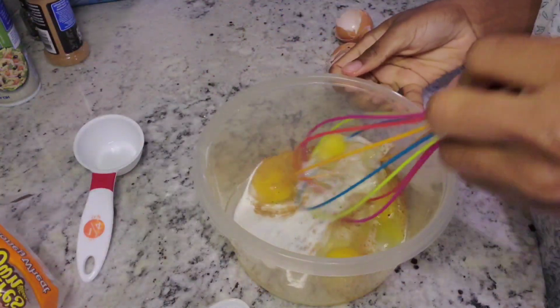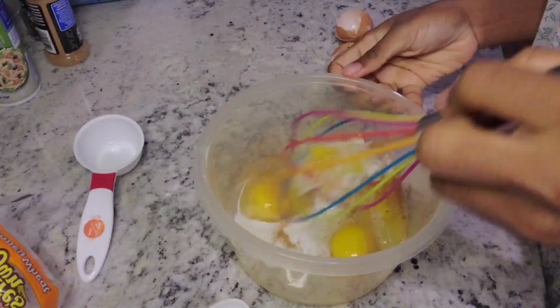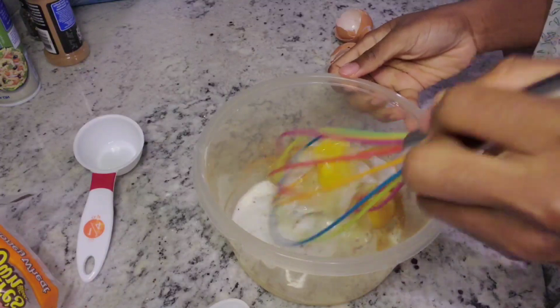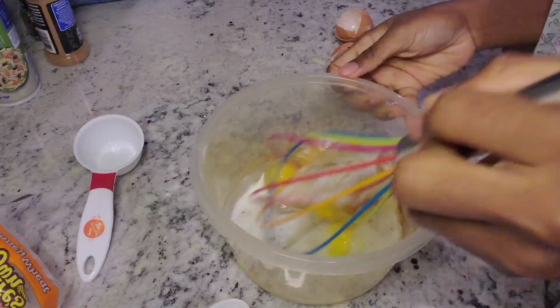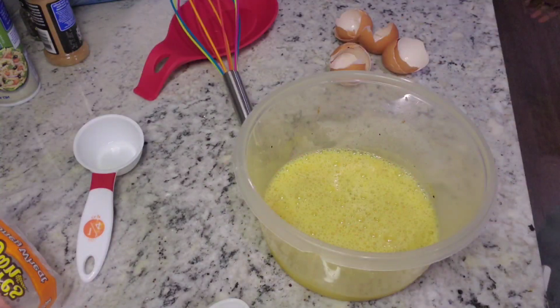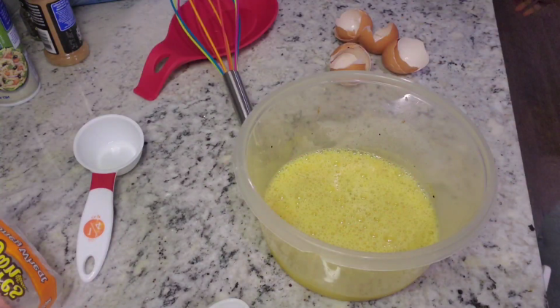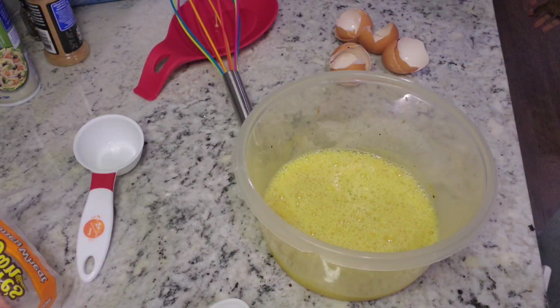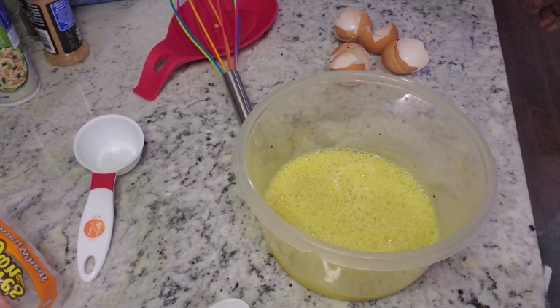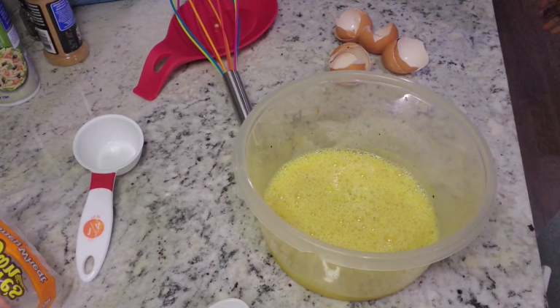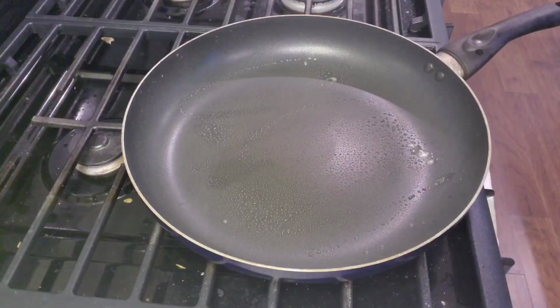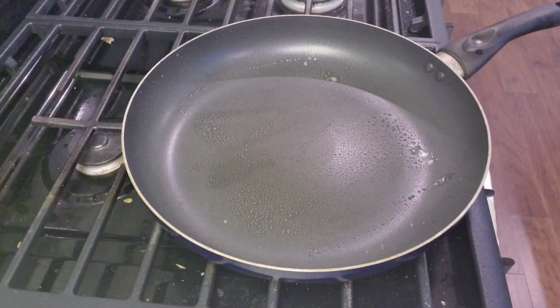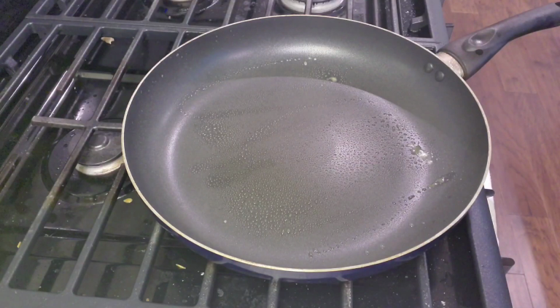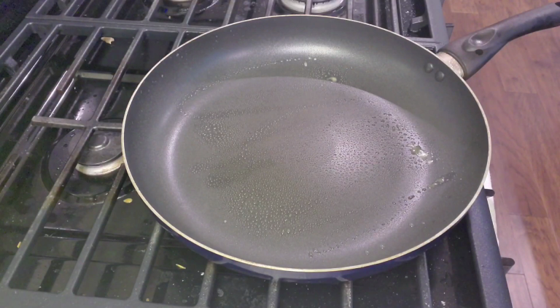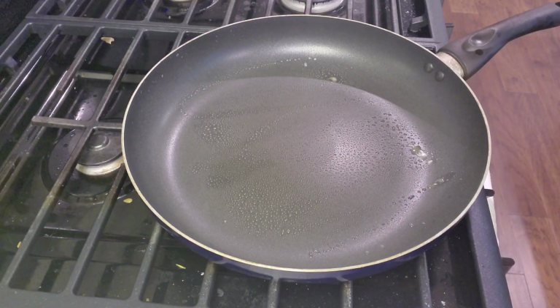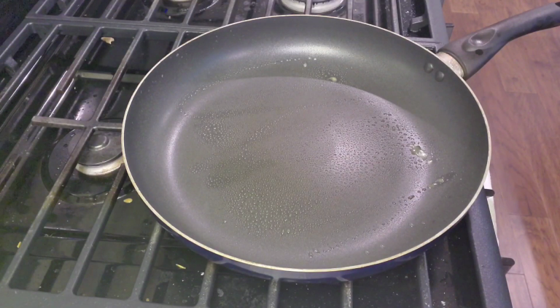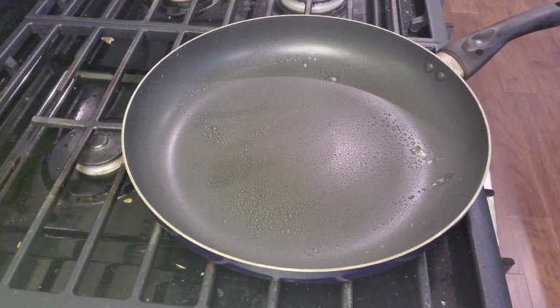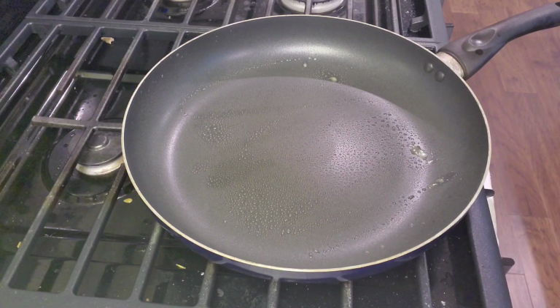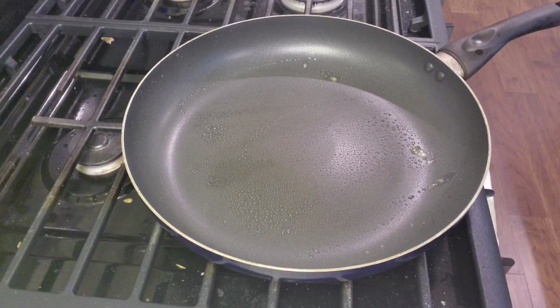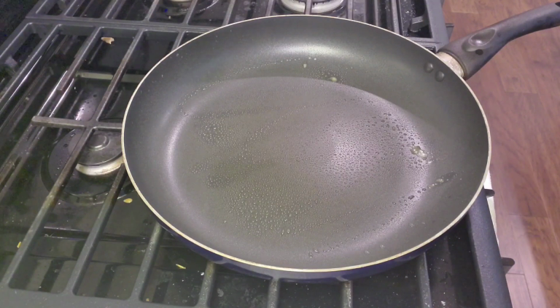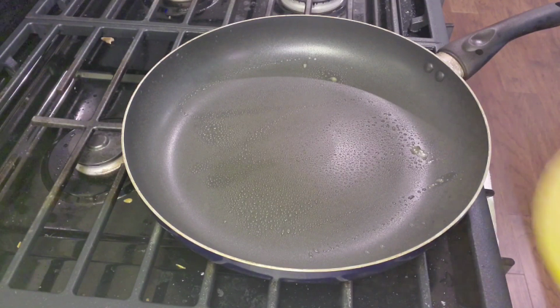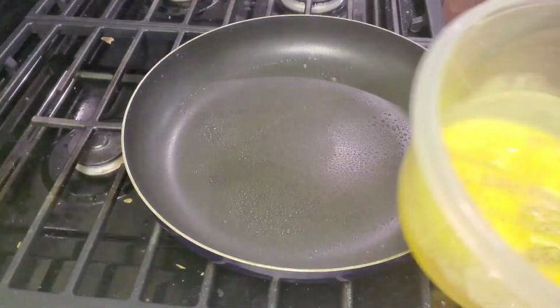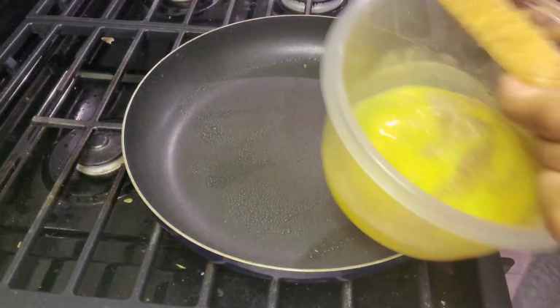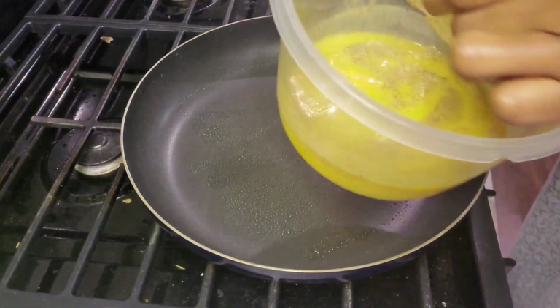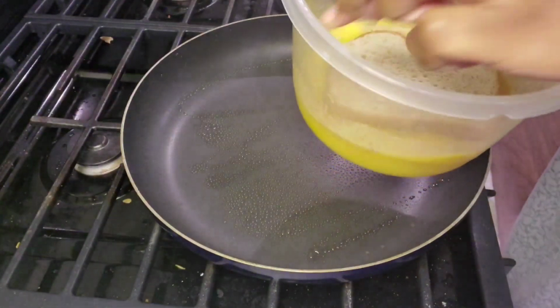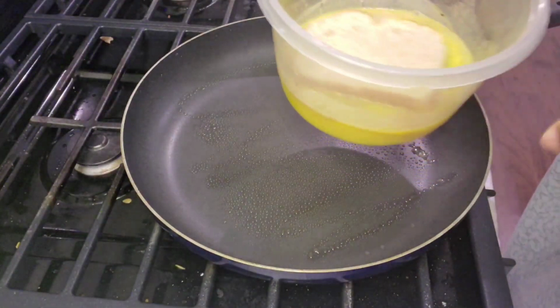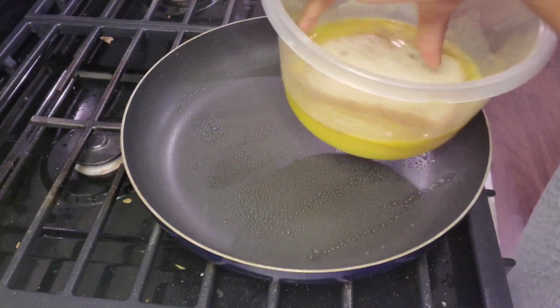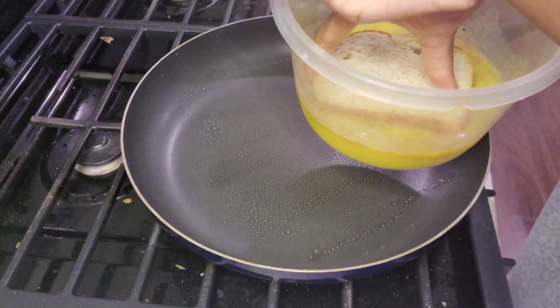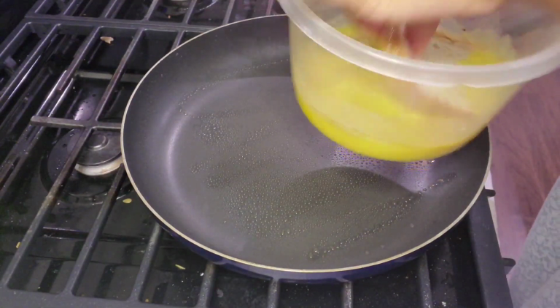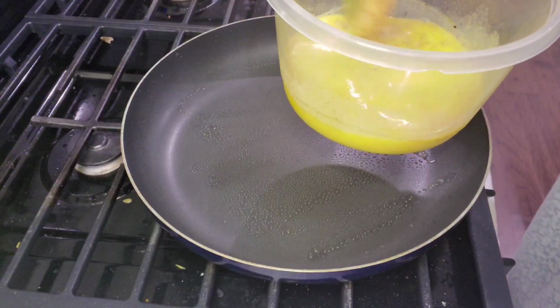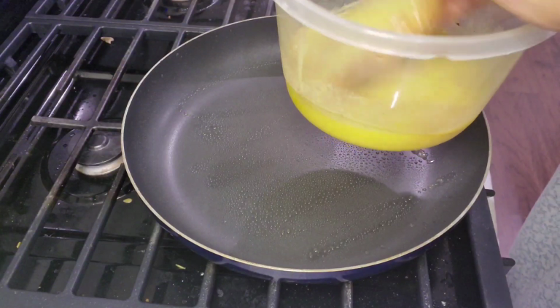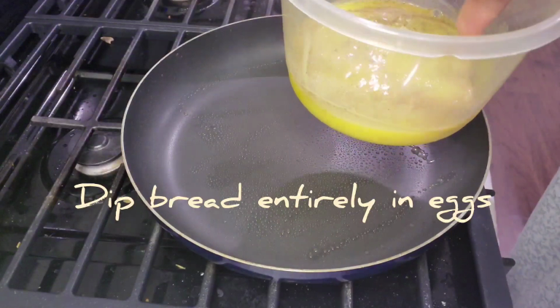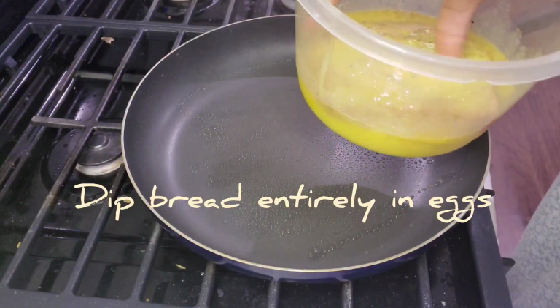Then whisk it all away, and this is the fun part — at least for me. You dip the bread in, and then do the second one.